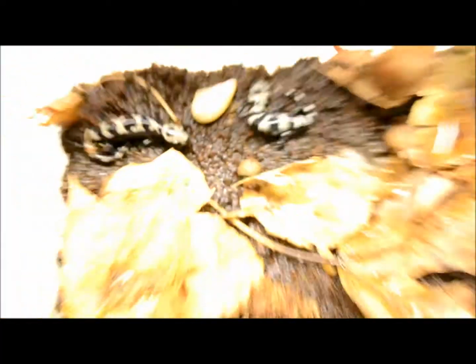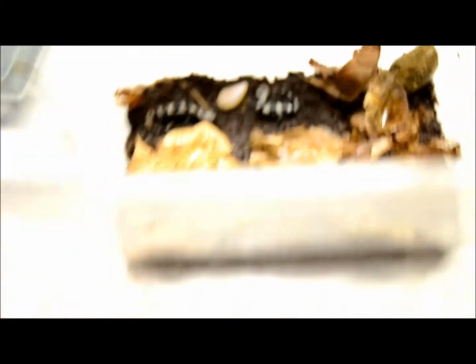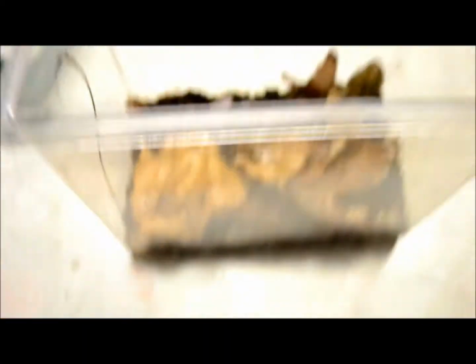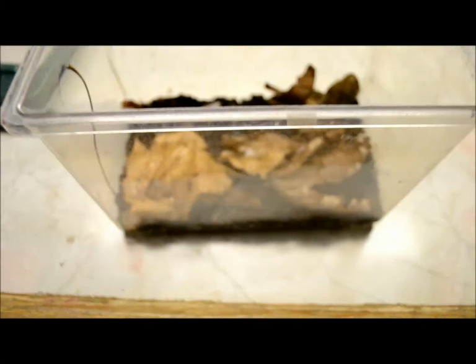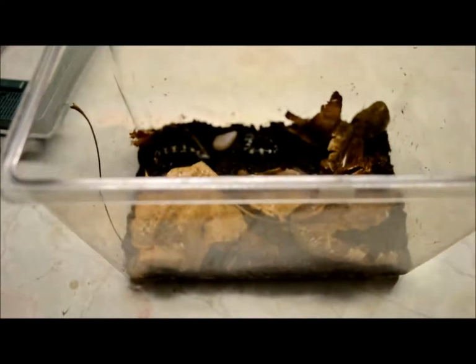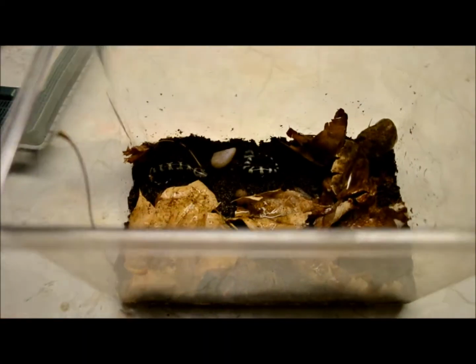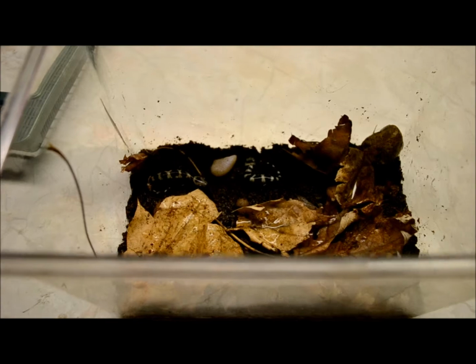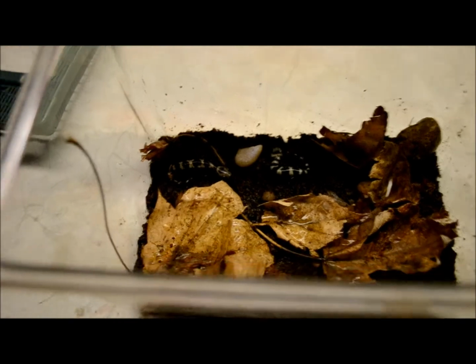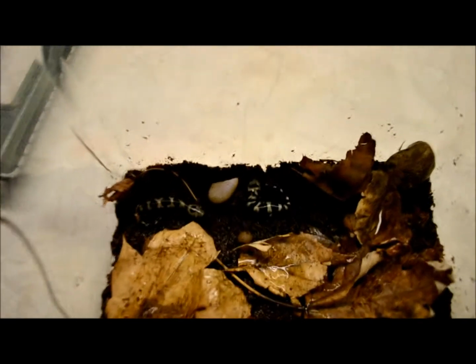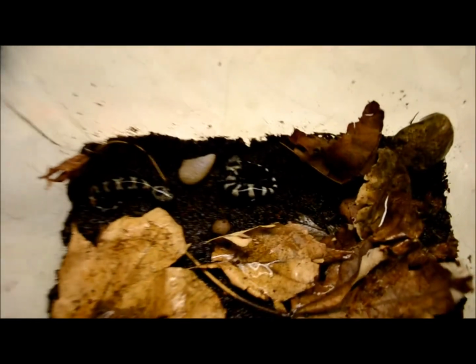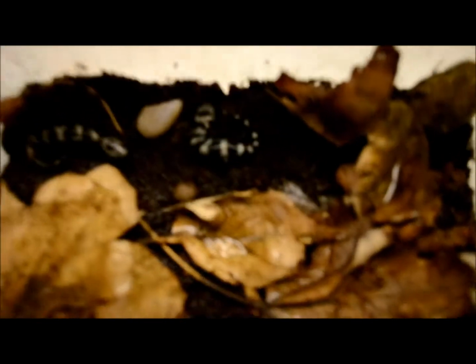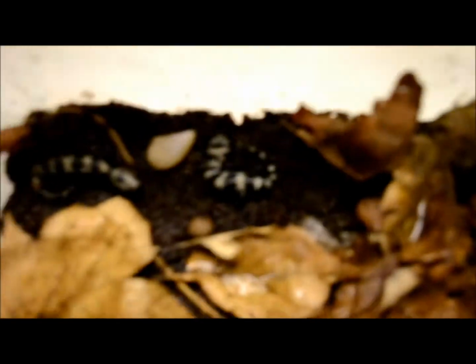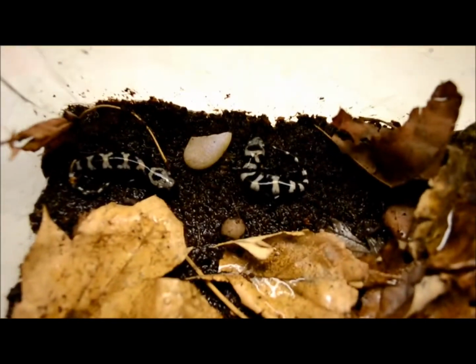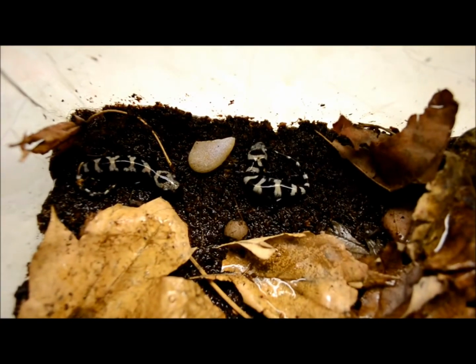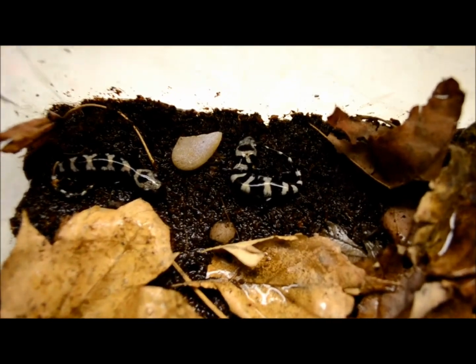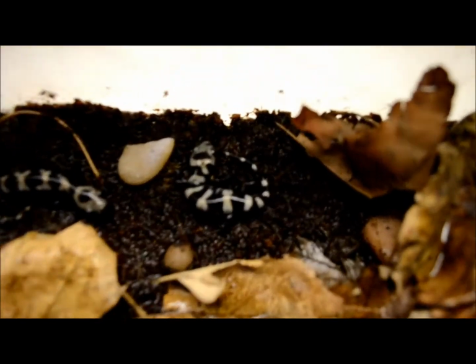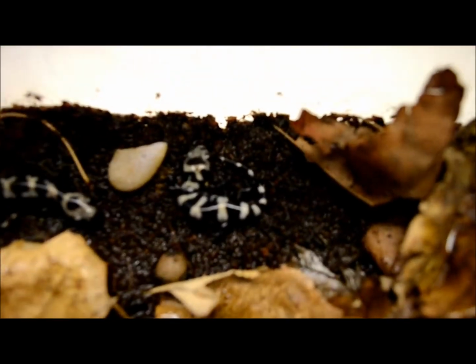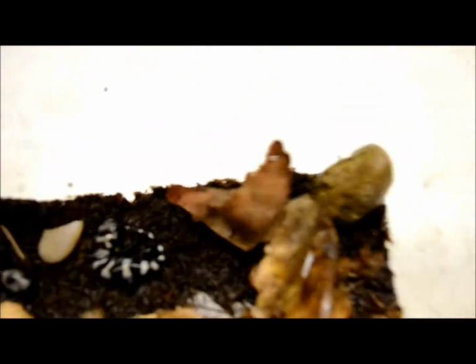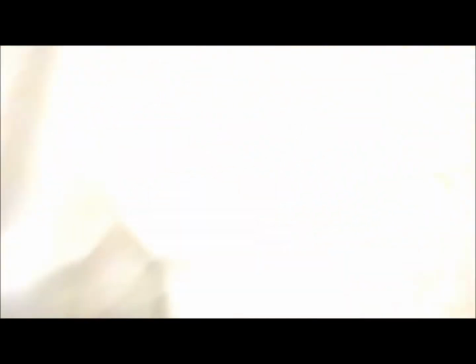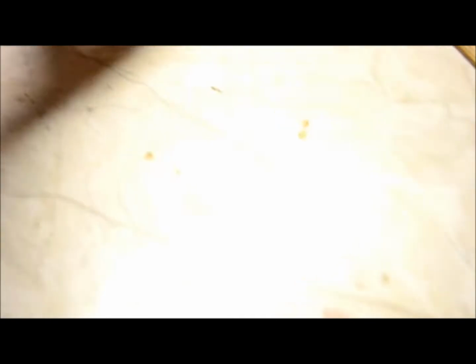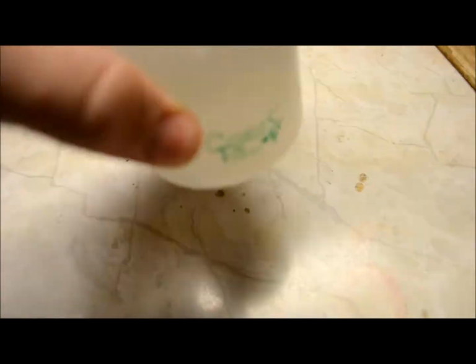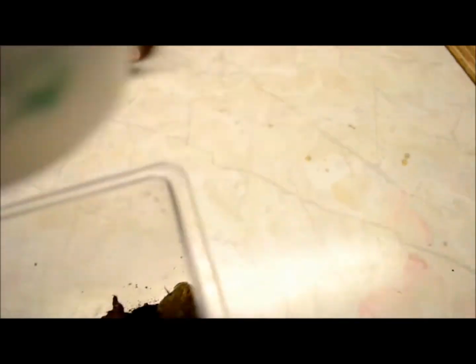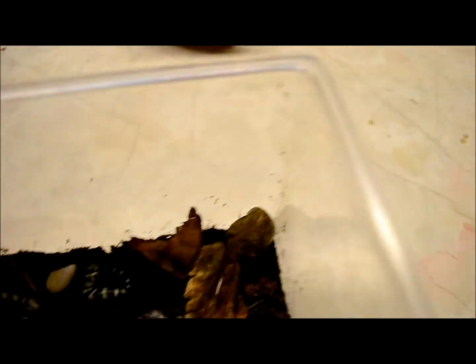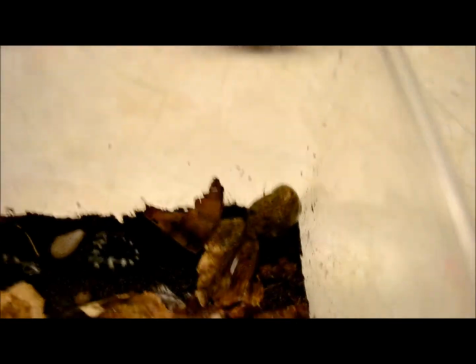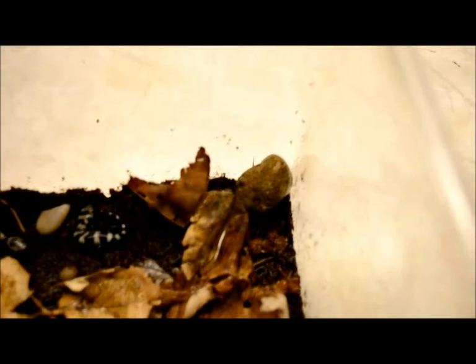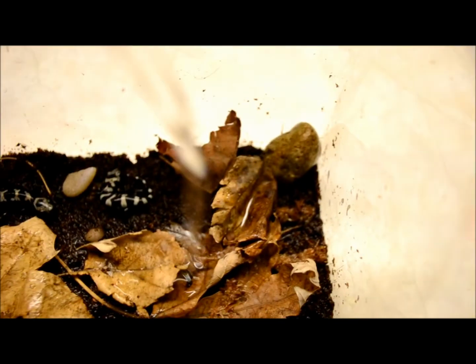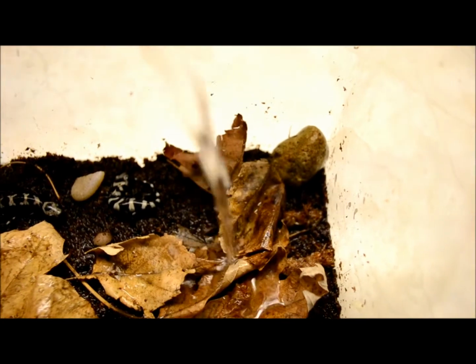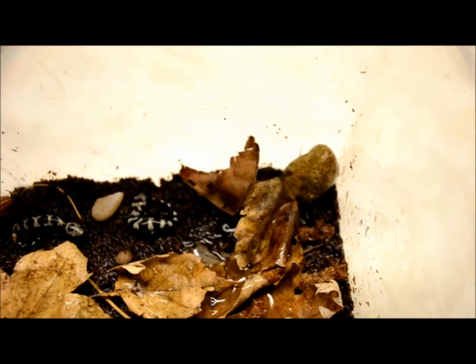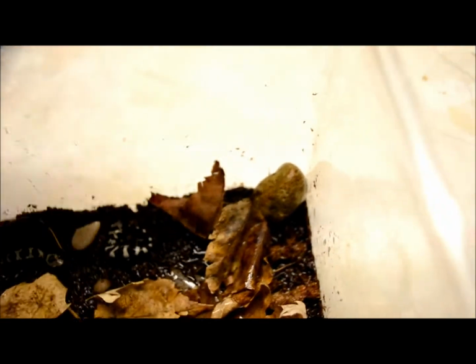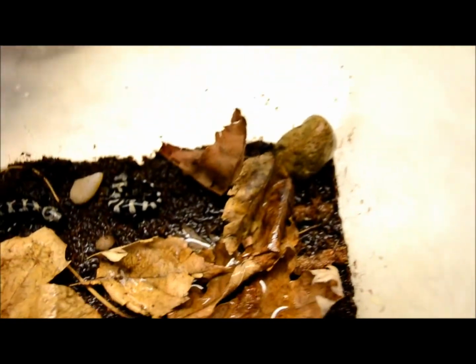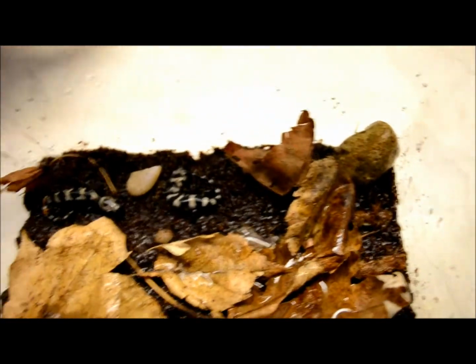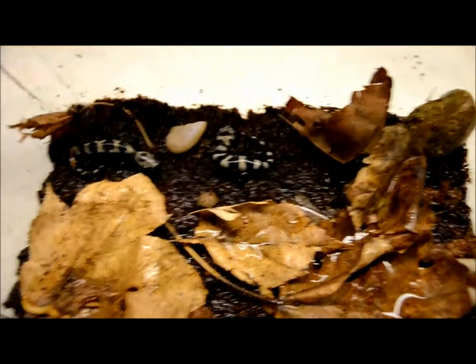We're going to have them in the small critter cage. We've got the leaf litter, we've got the rocks, and we've got some water. I use this water bottle — I just water it once in a while because that's what they need for their skin because it's very sensitive.